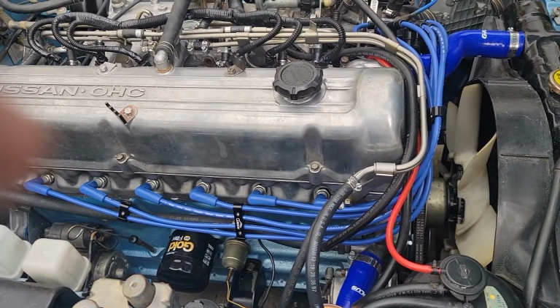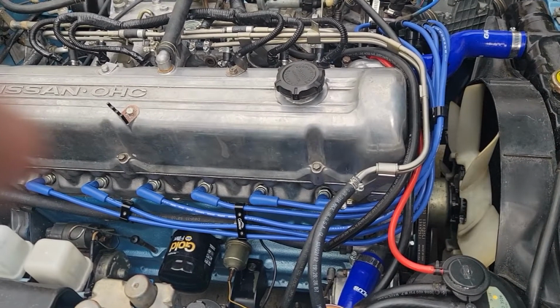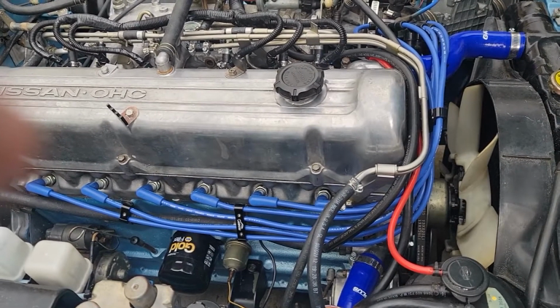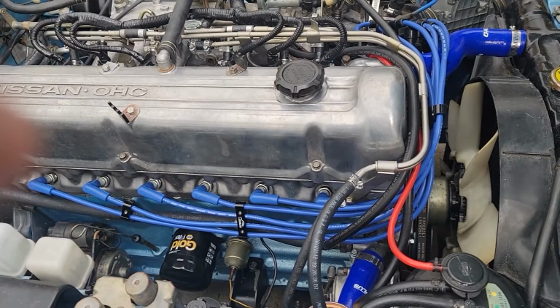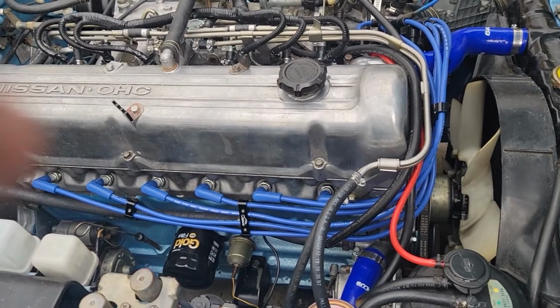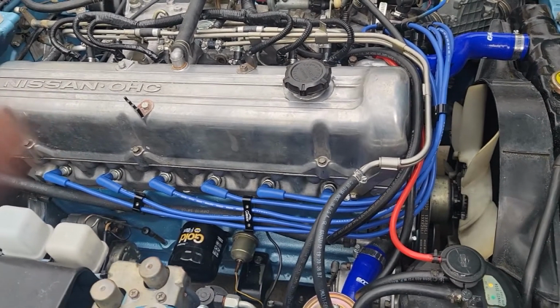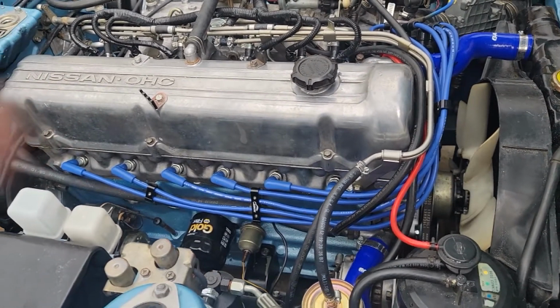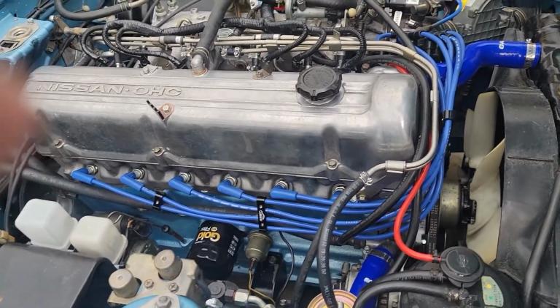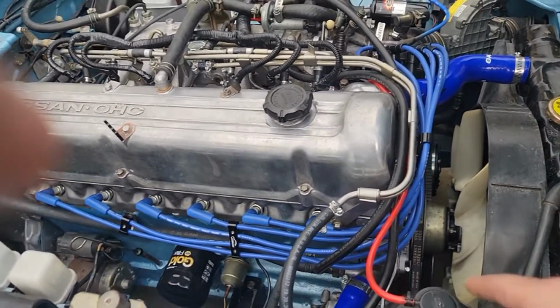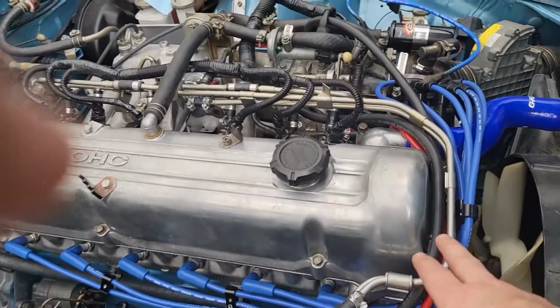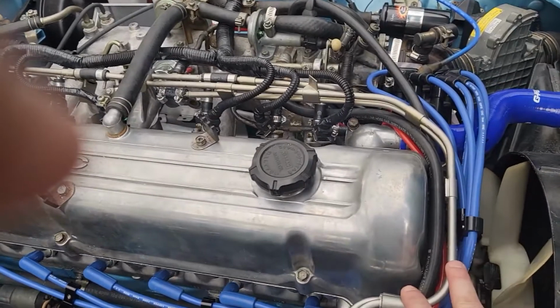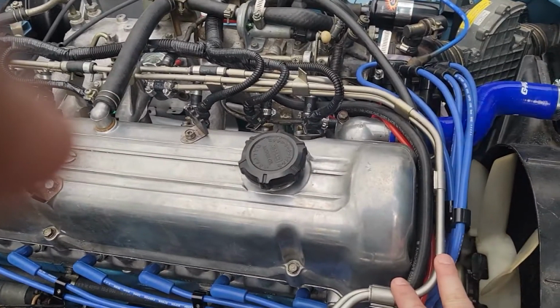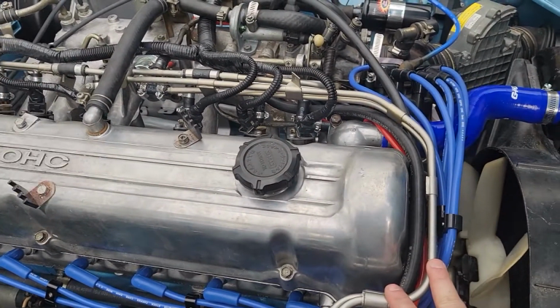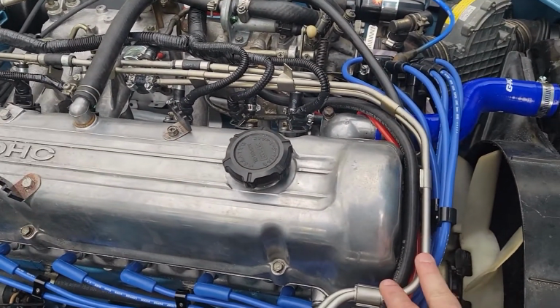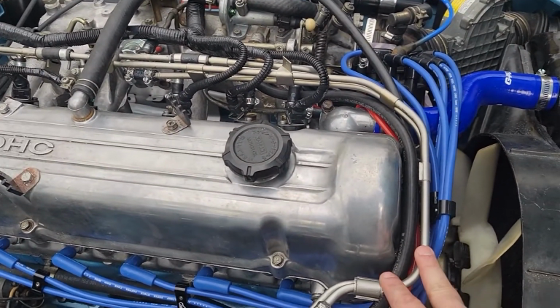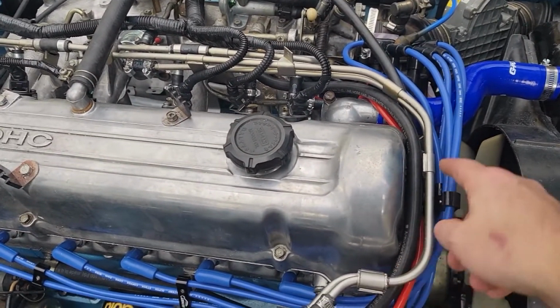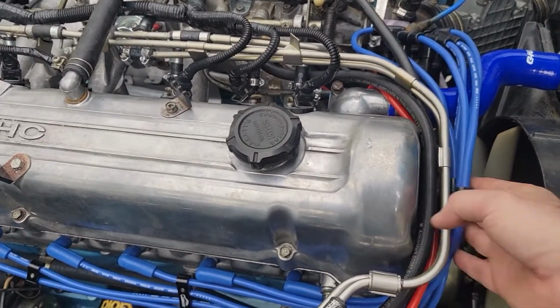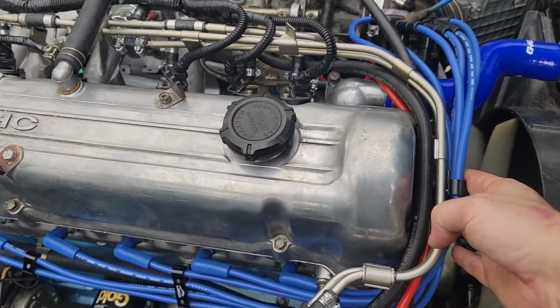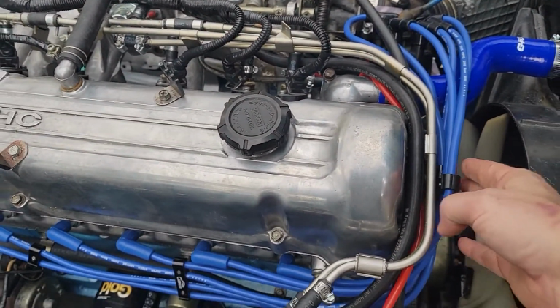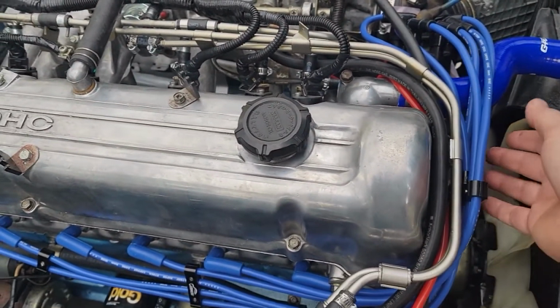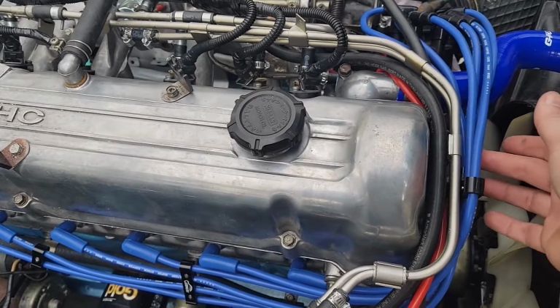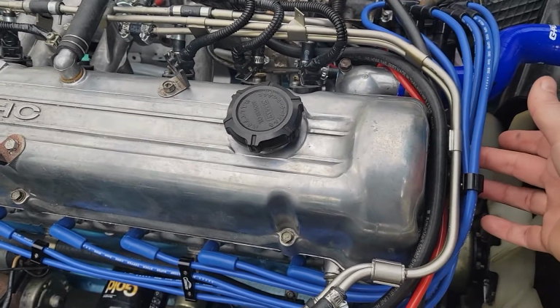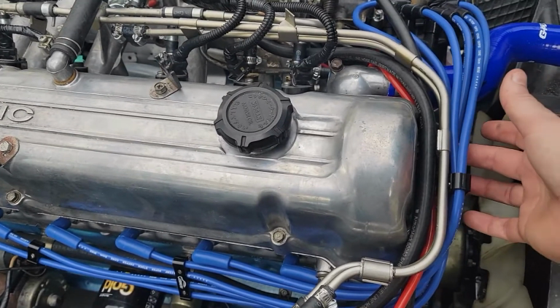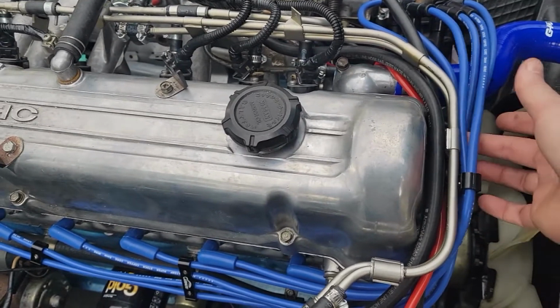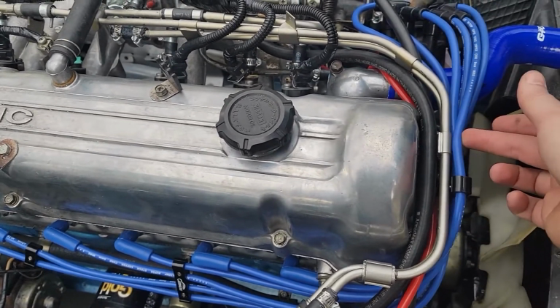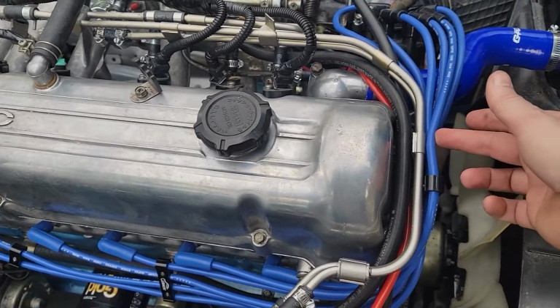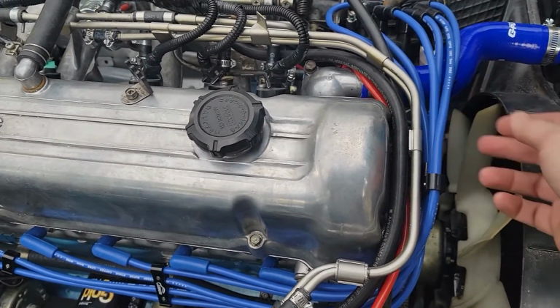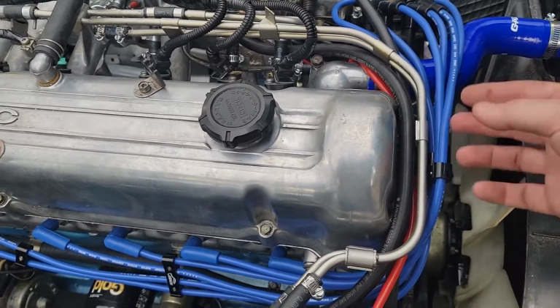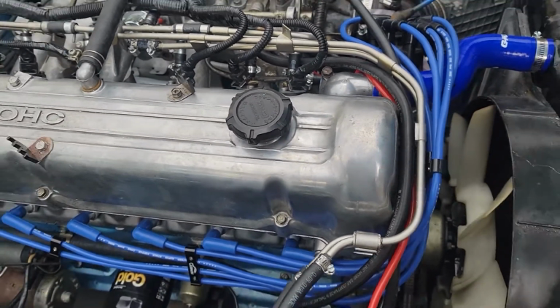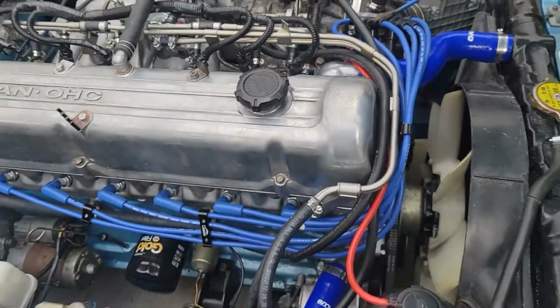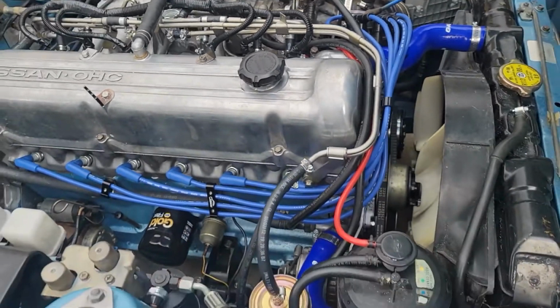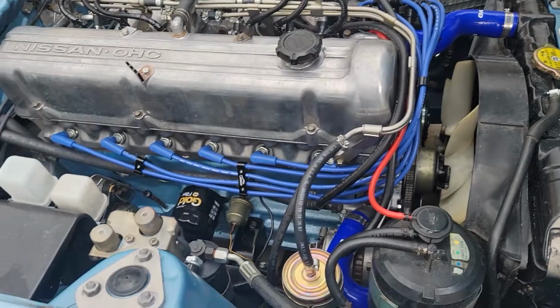Then we'll be pretty much done with this. Once the fuel rail gets swapped out we'll have a little bit more attachment points. I'm going to just temporarily zip tie it to the fuel rail for now, and then we'll make a more permanent solution later on.